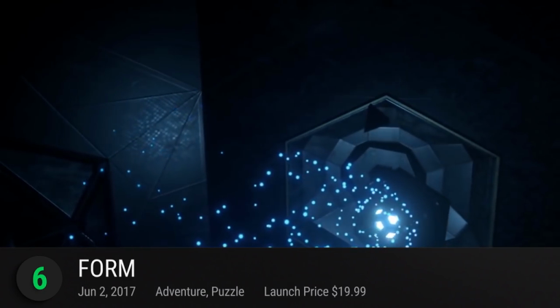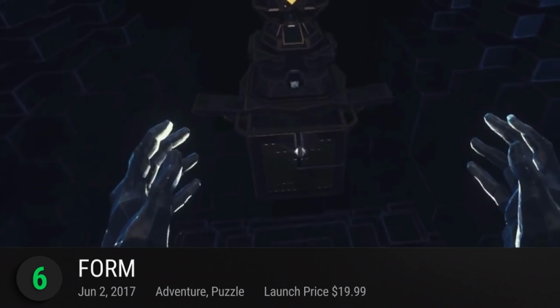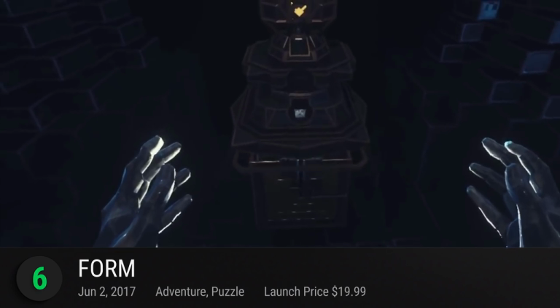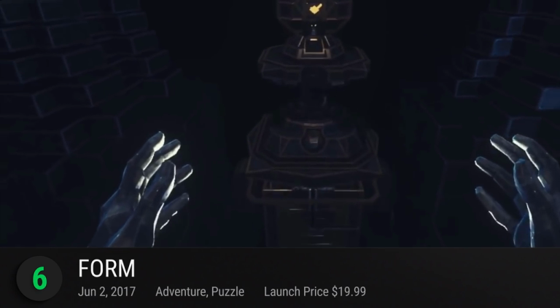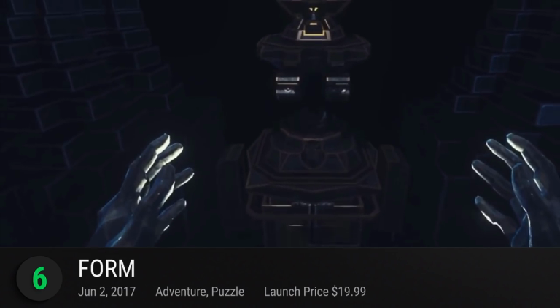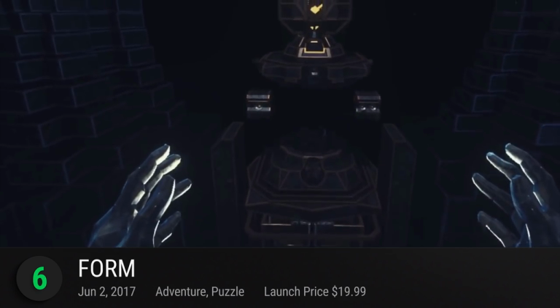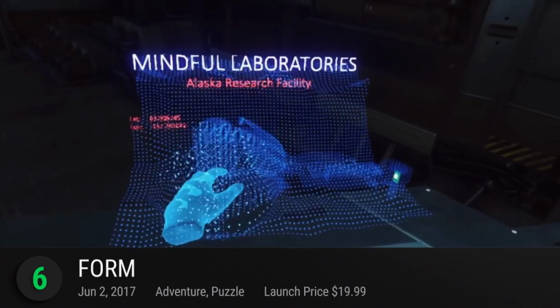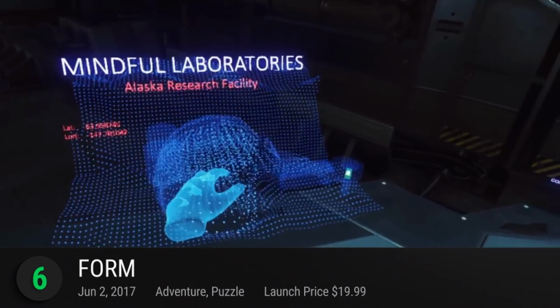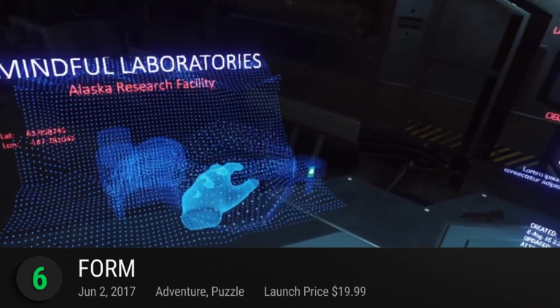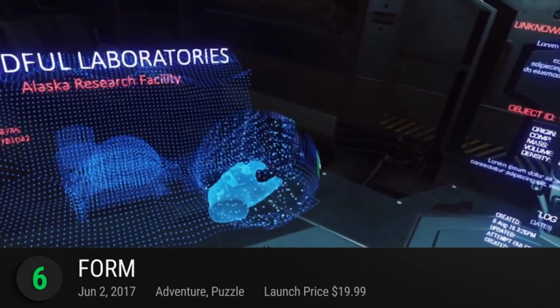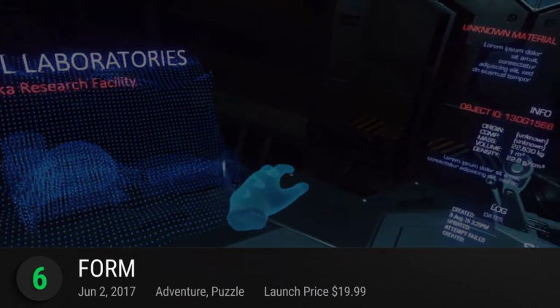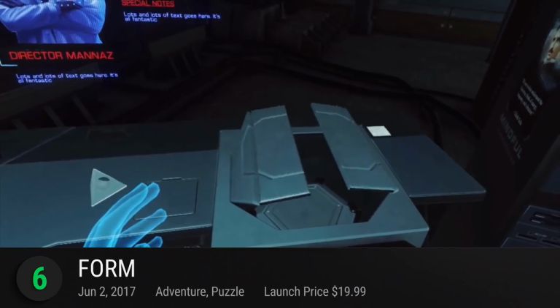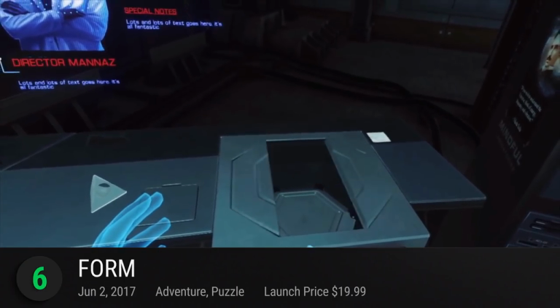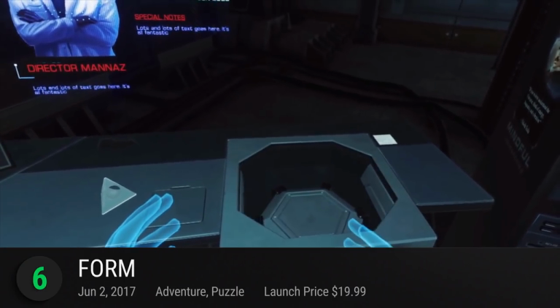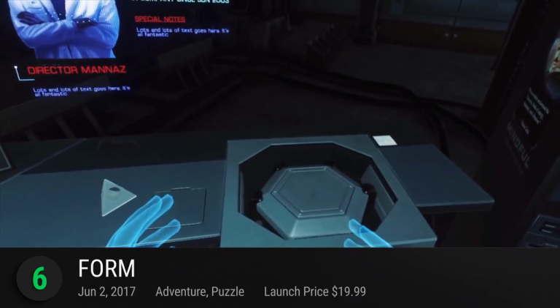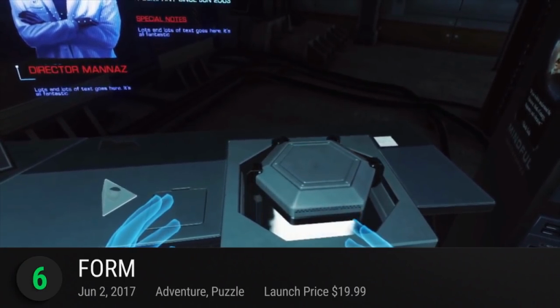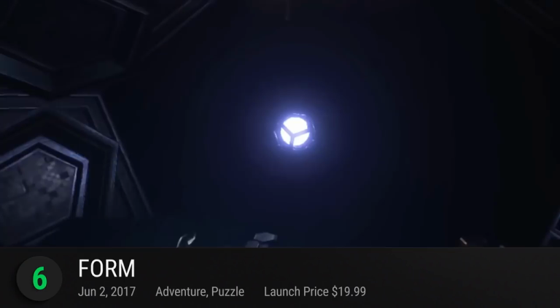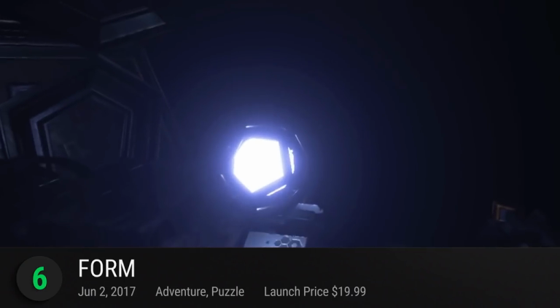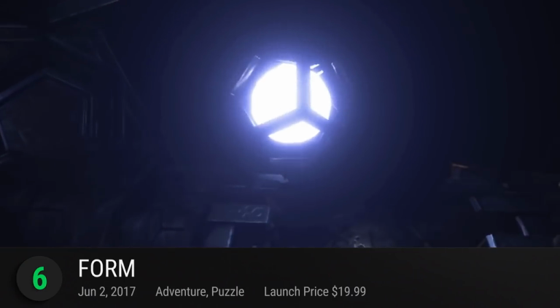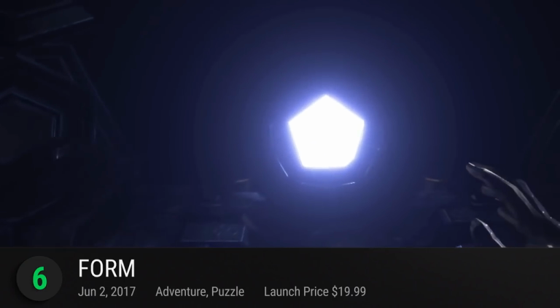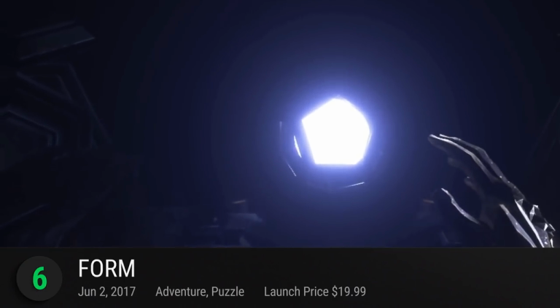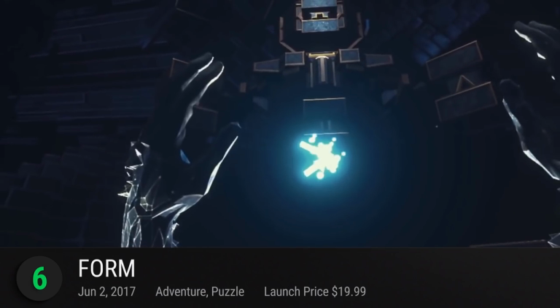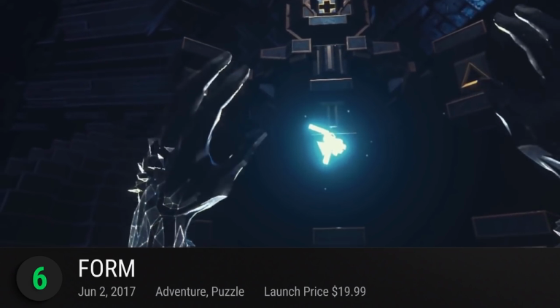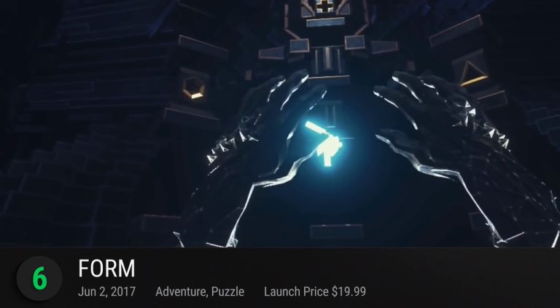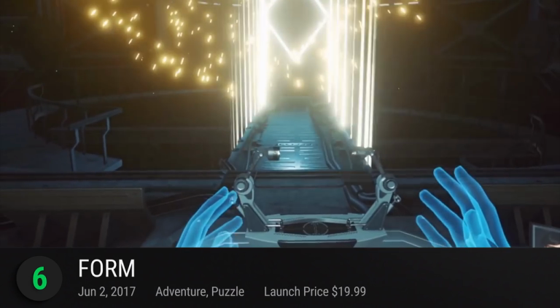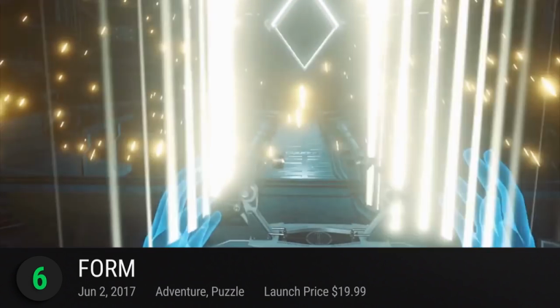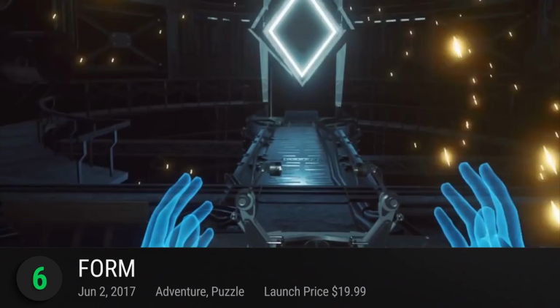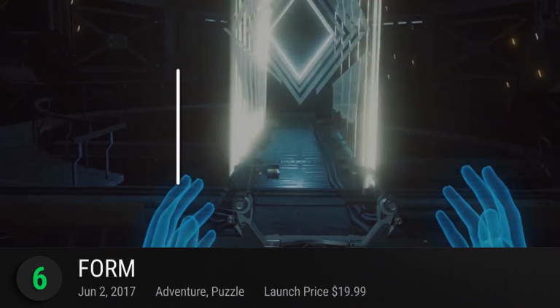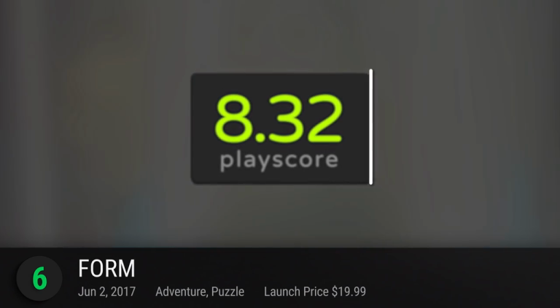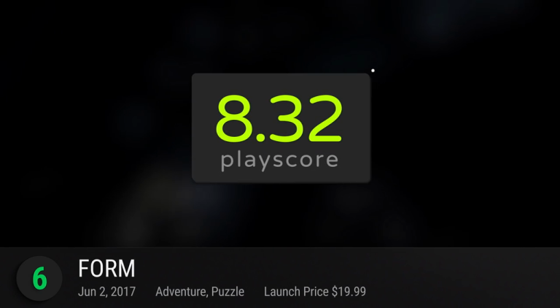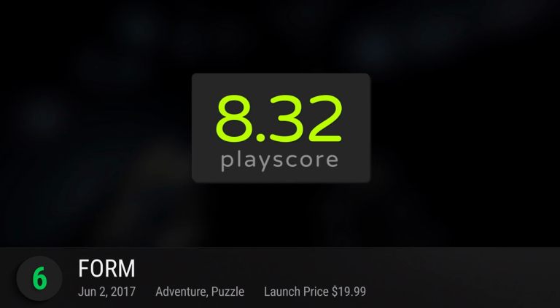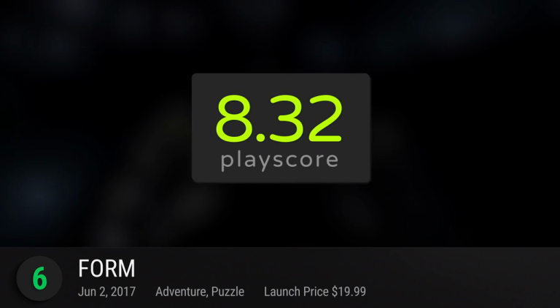Free from the burden of deaths and time constraints, Form lets you meander around this strange world at your own pace. Dig into every corner, scavenge for clues, and embrace the absorbing atmosphere. It has a playscore of 8.32.